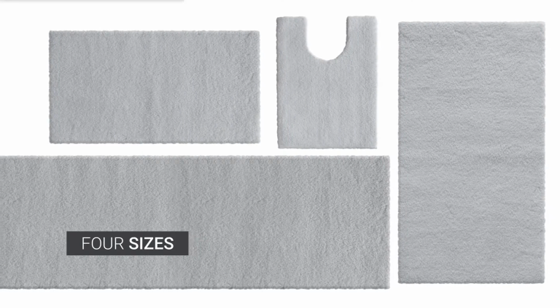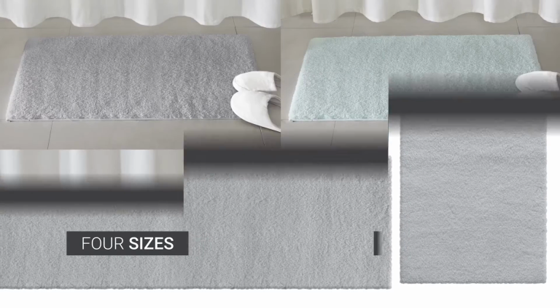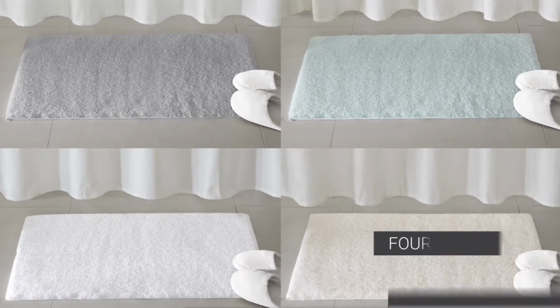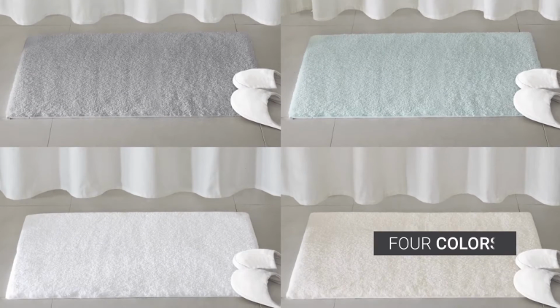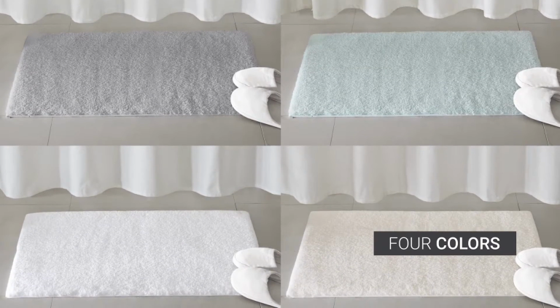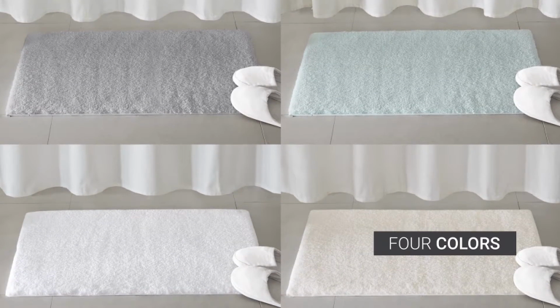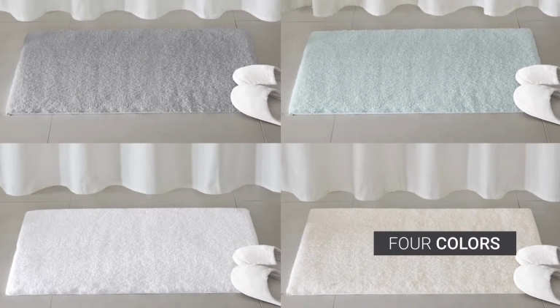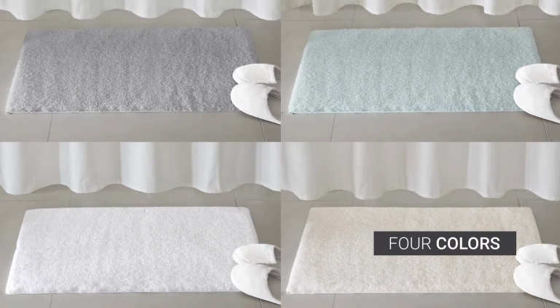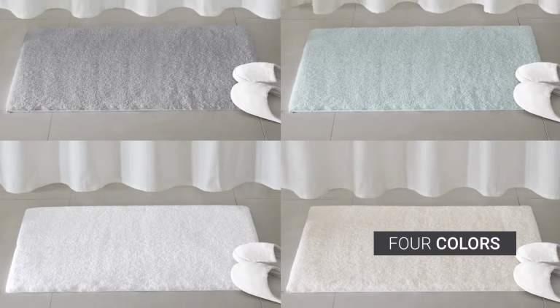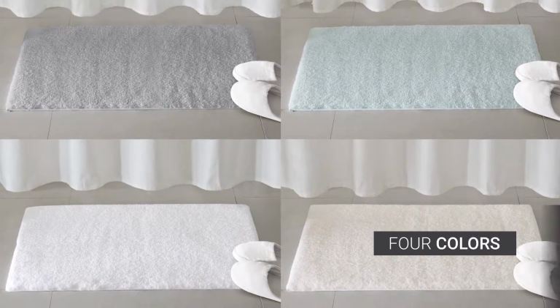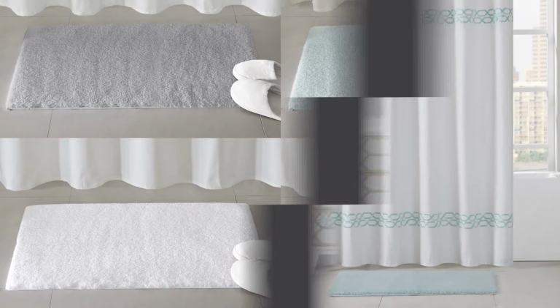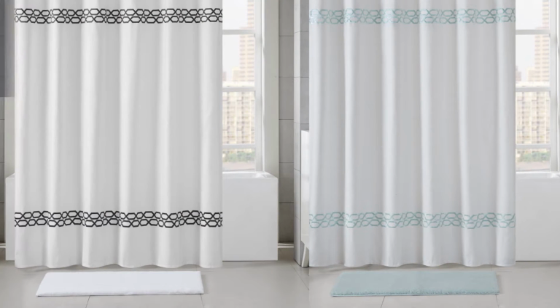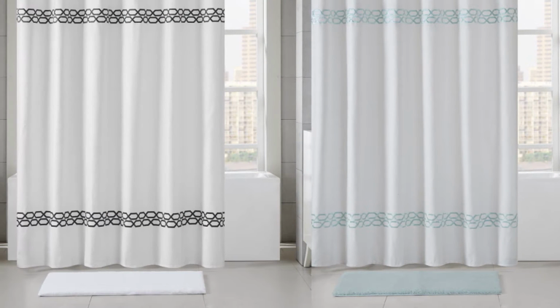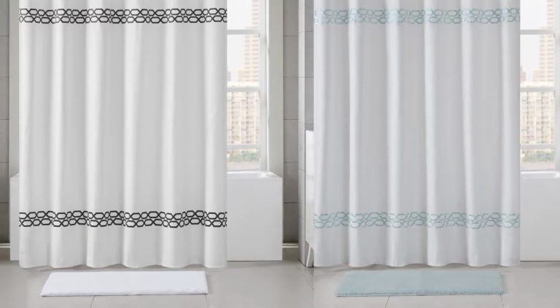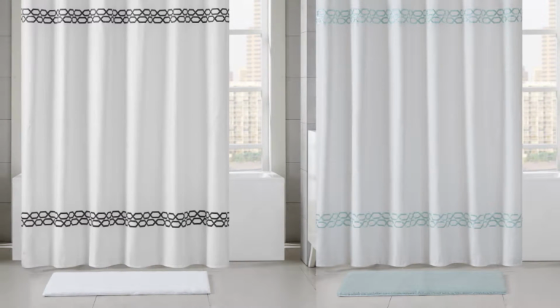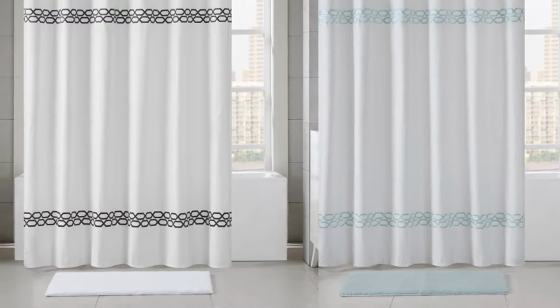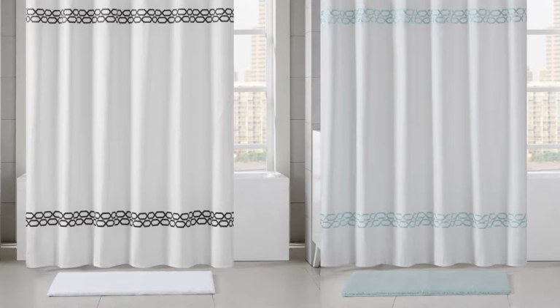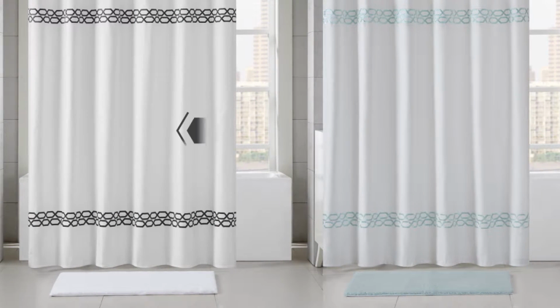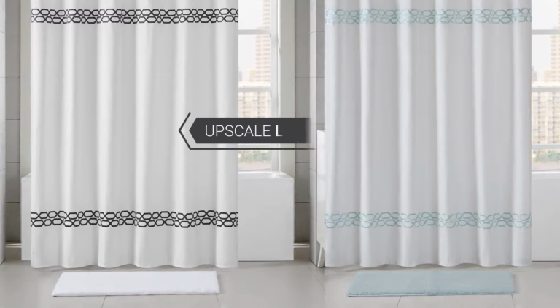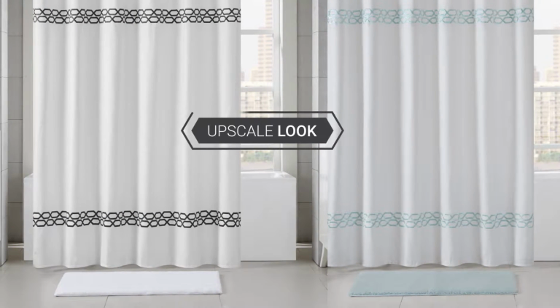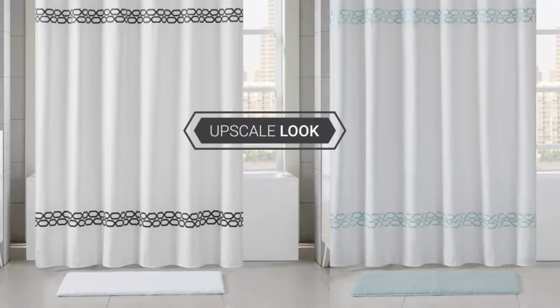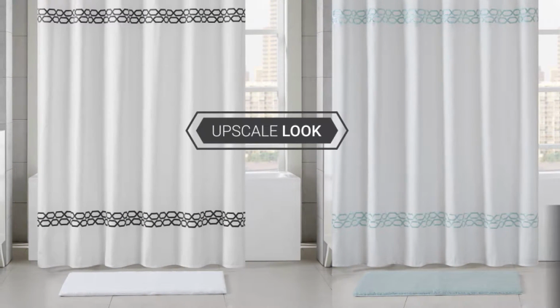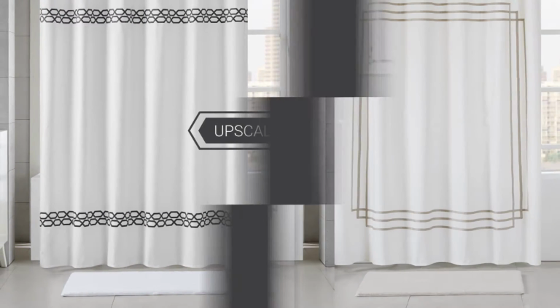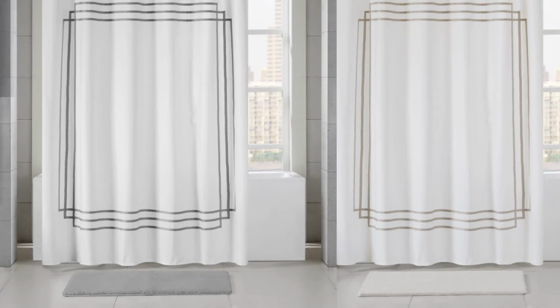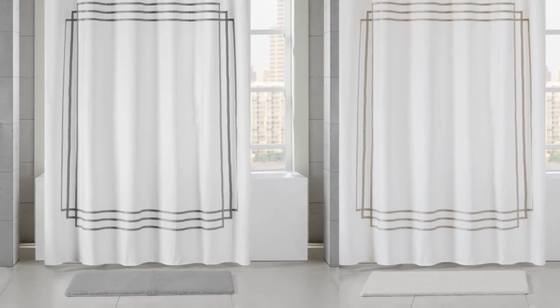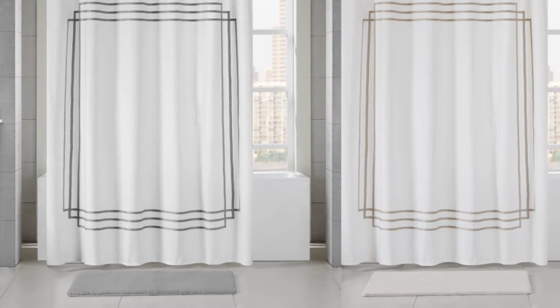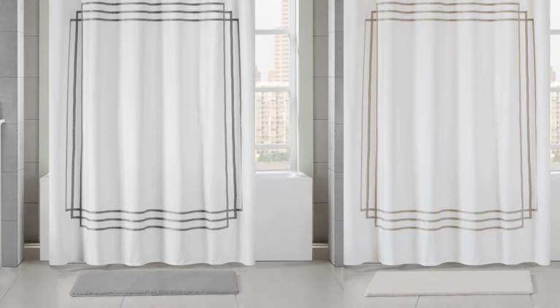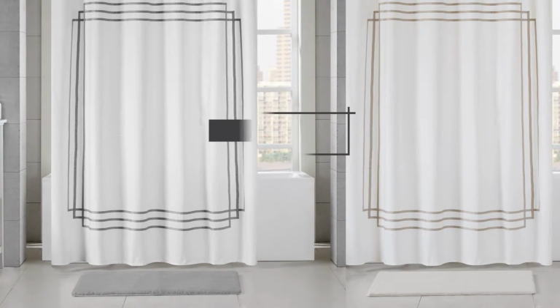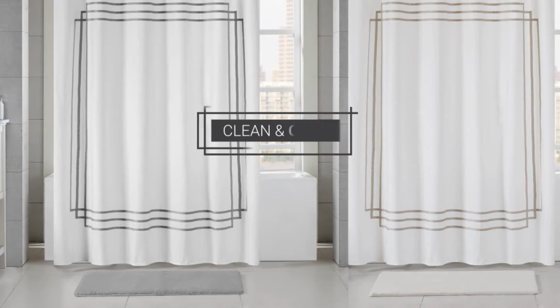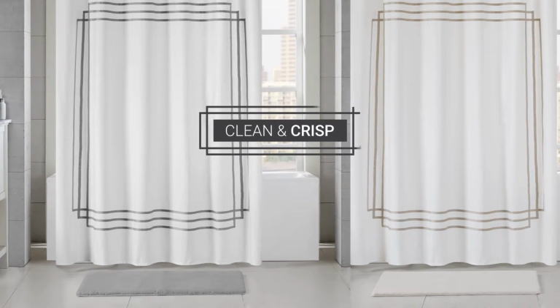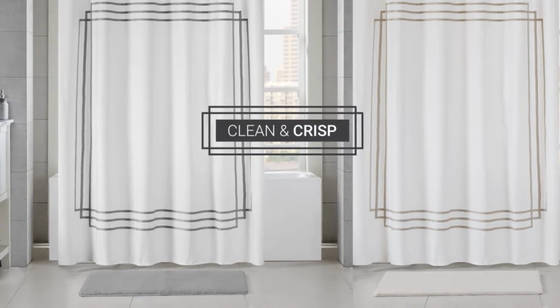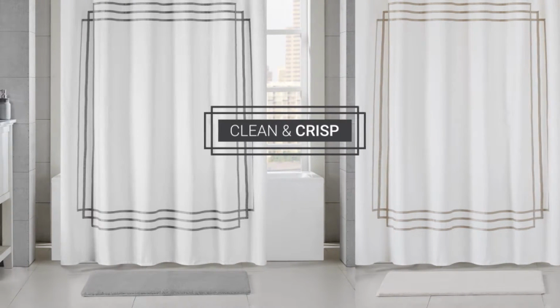And with four colors, you'll be able to pair it, too. You can place the rug with our embroidered shower curtain for an upscale look, or our applique shower curtain to create a clean and crisp feel.